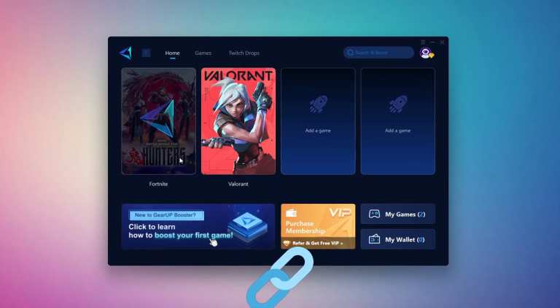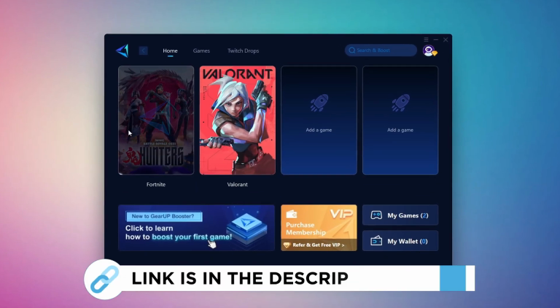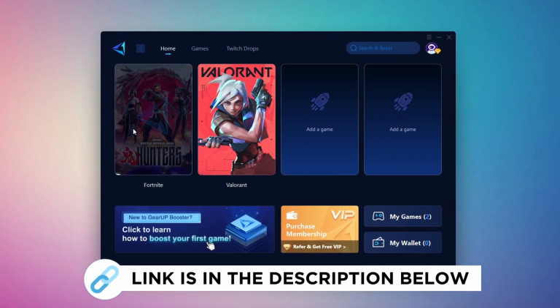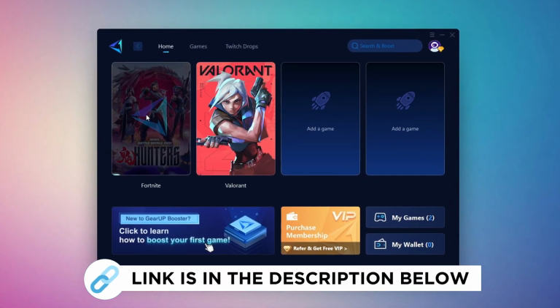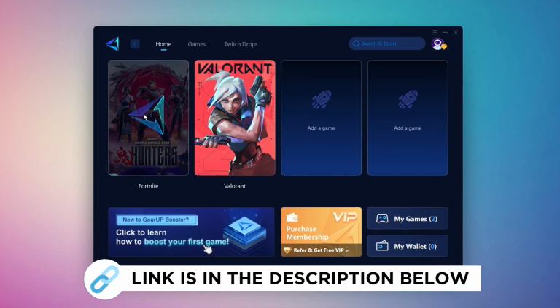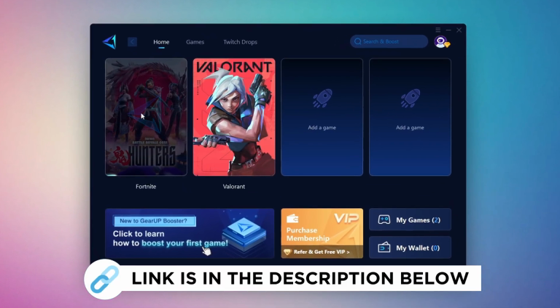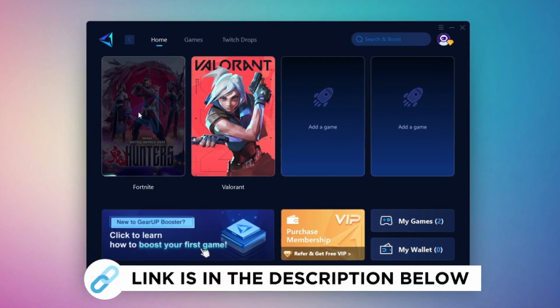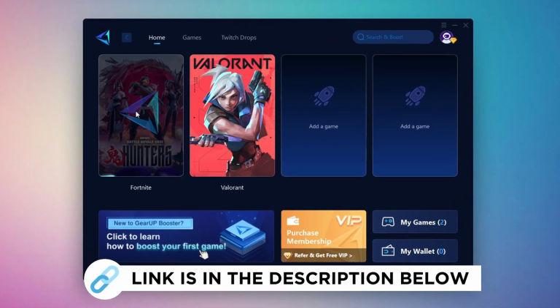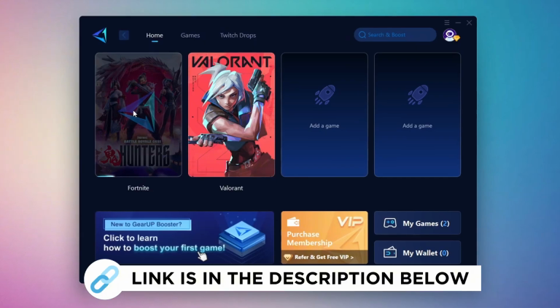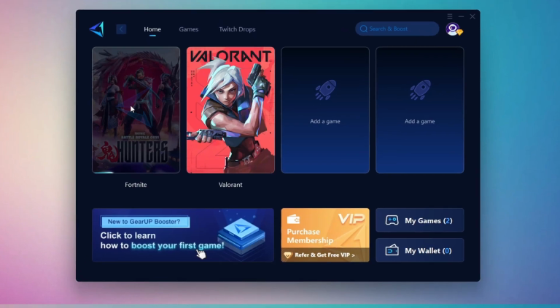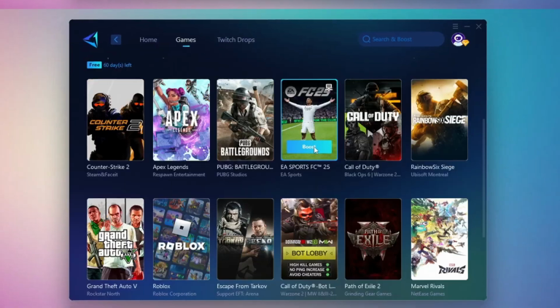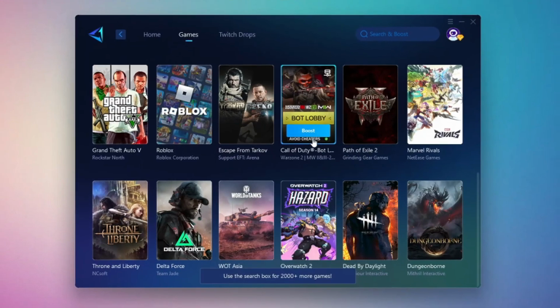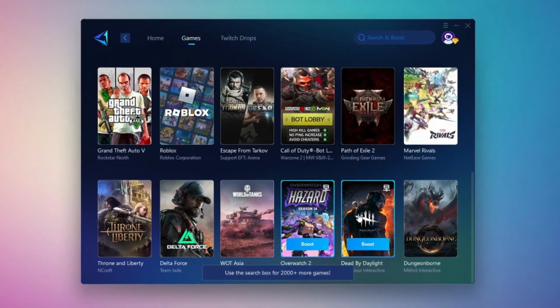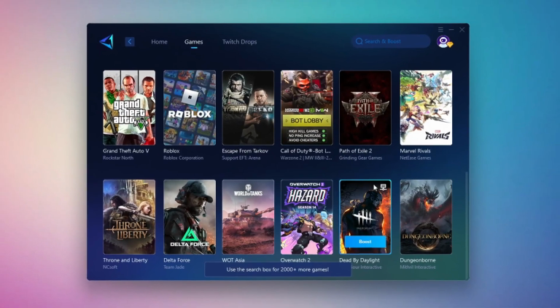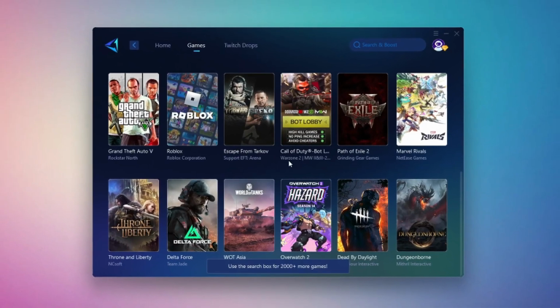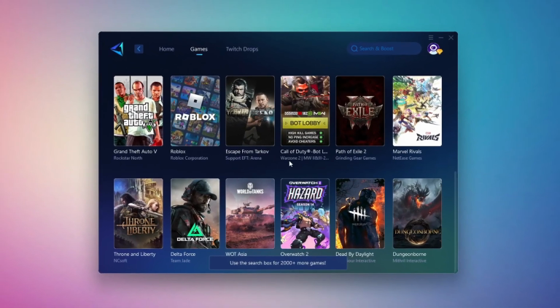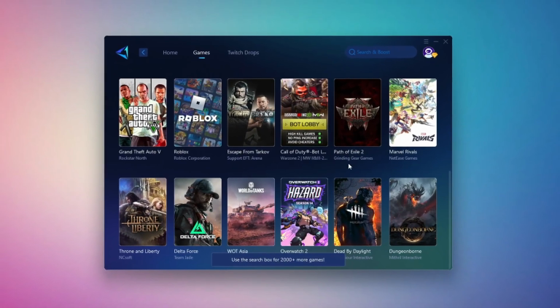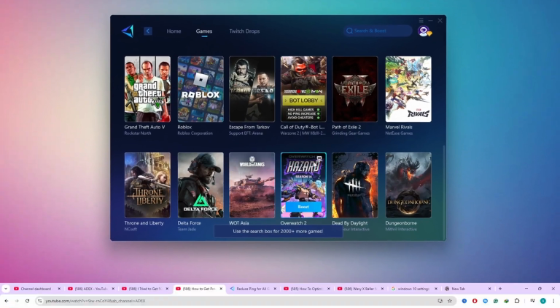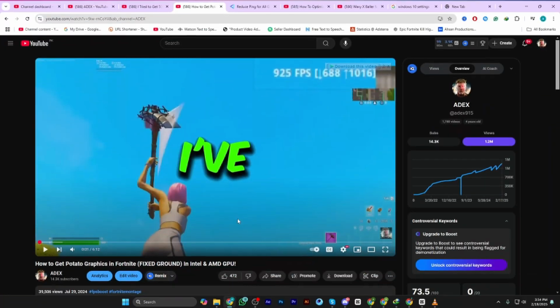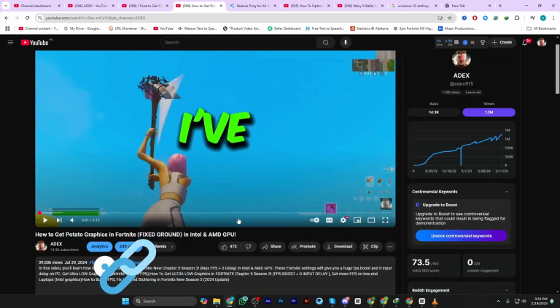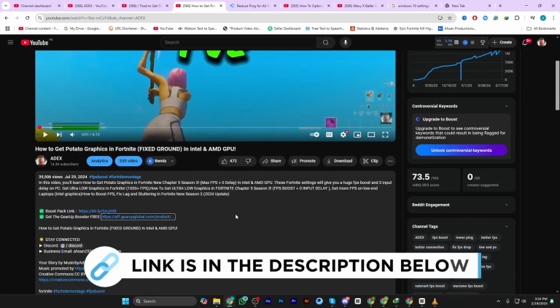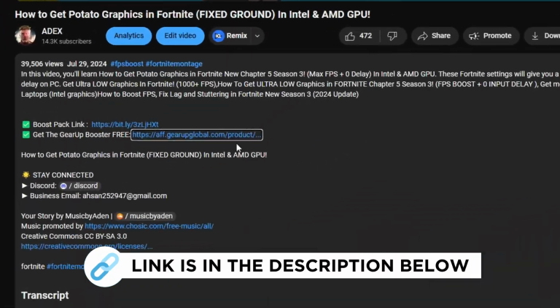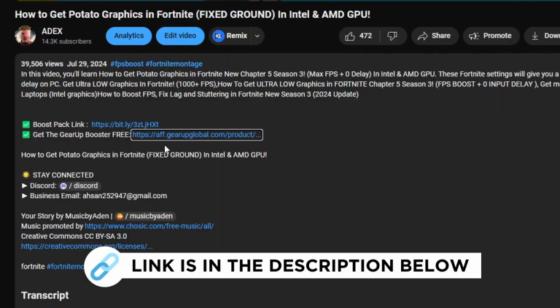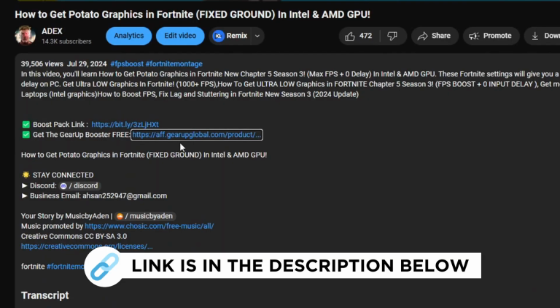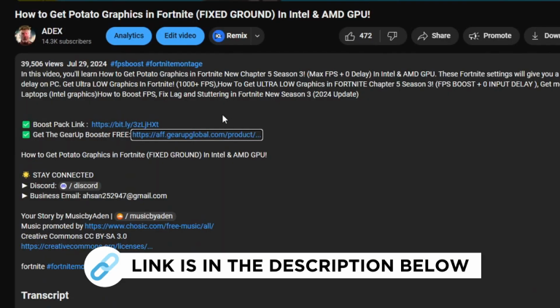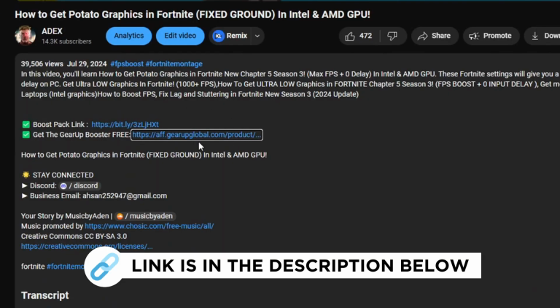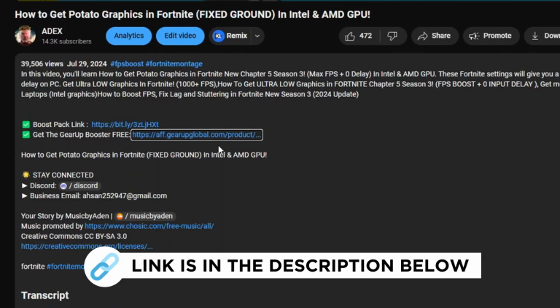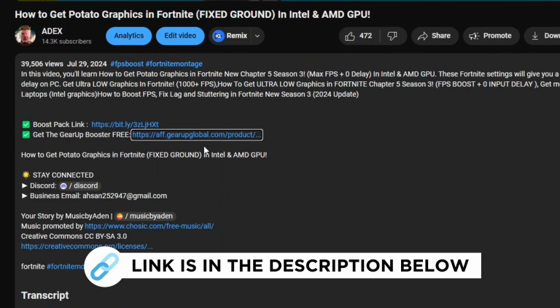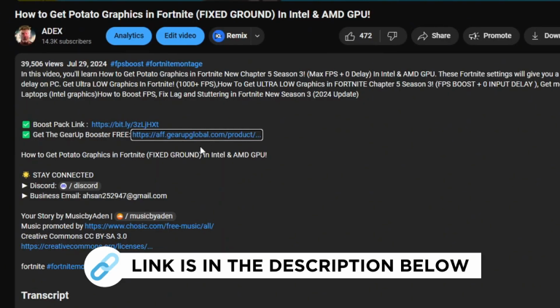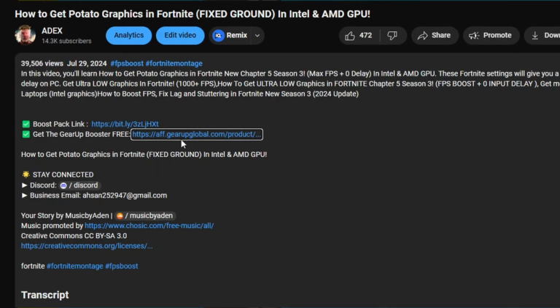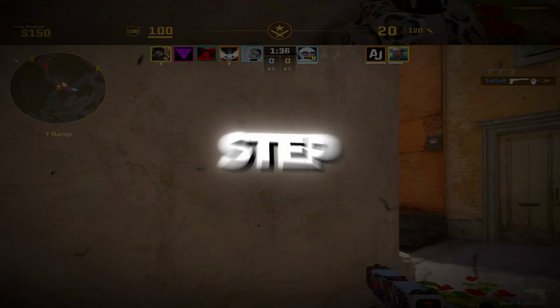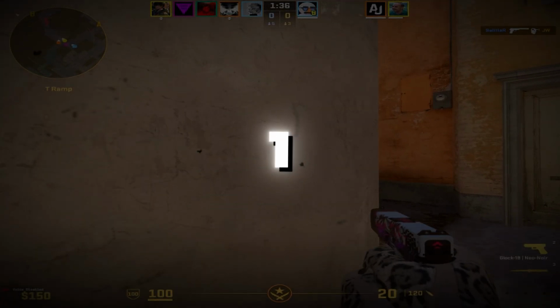Gear Up Booster is the best tool to reduce your ping while playing games. It works with both wired and wireless connections. Download it for free from the link in the description and enjoy smoother gameplay with lower ping.